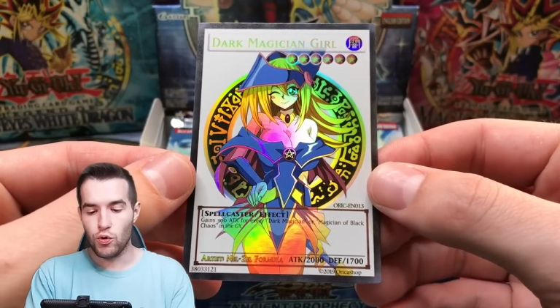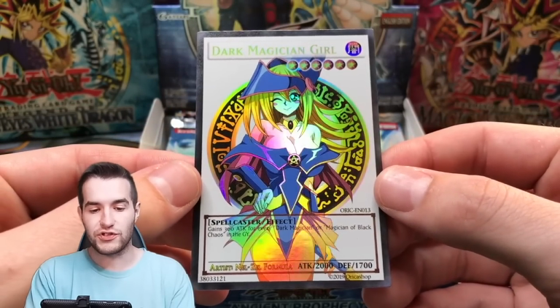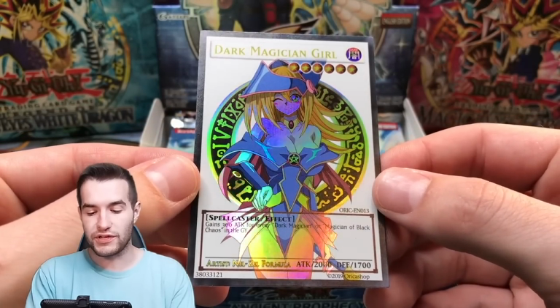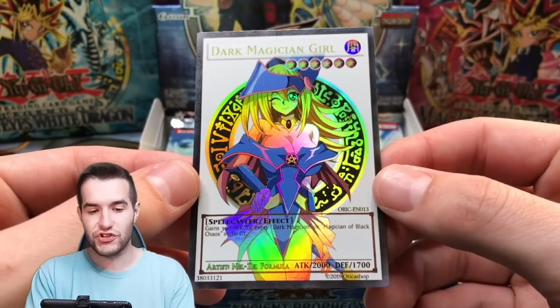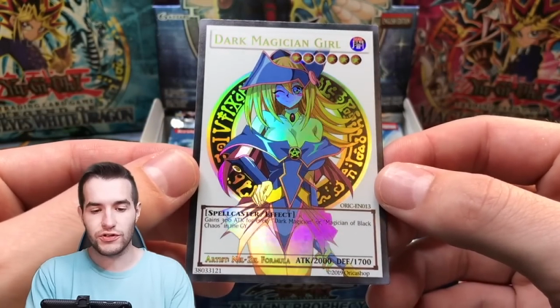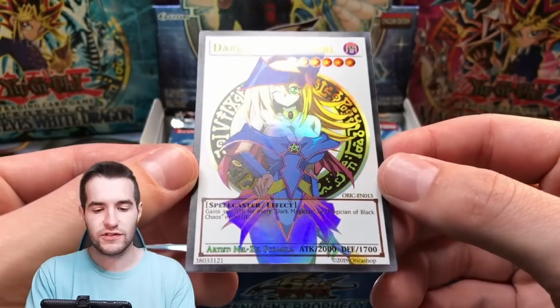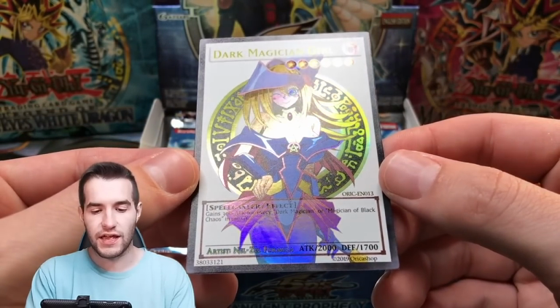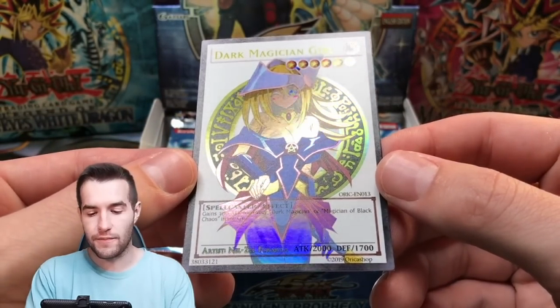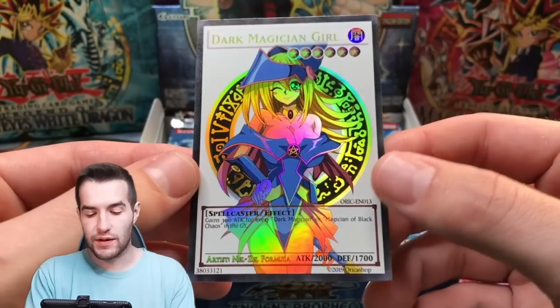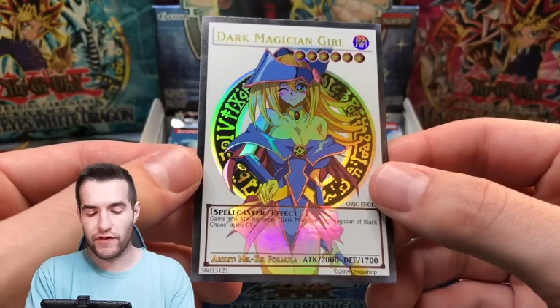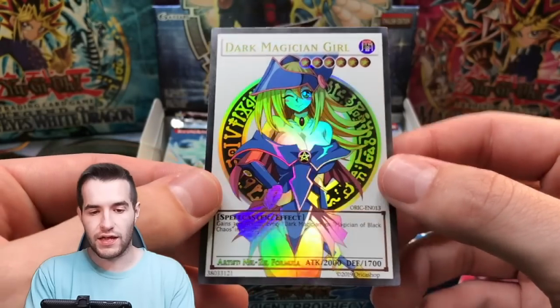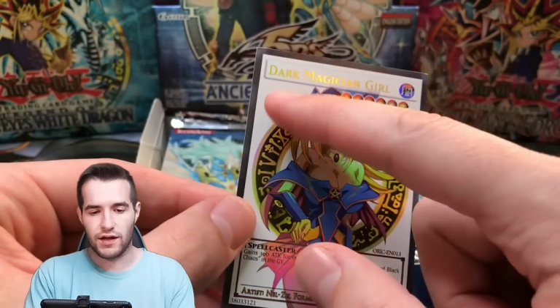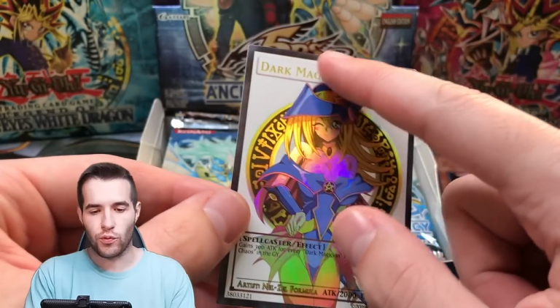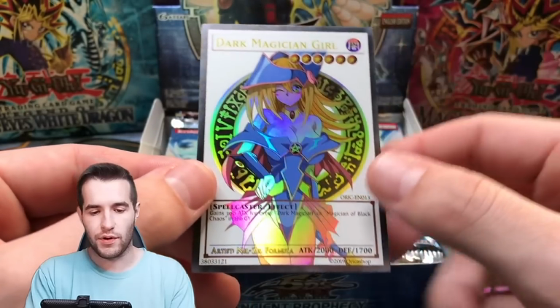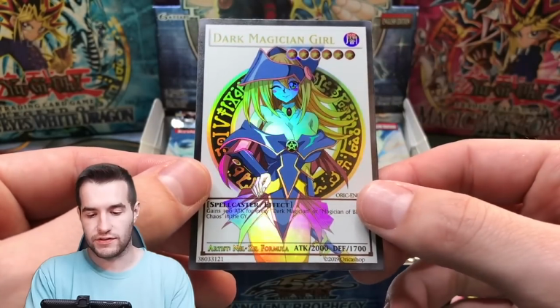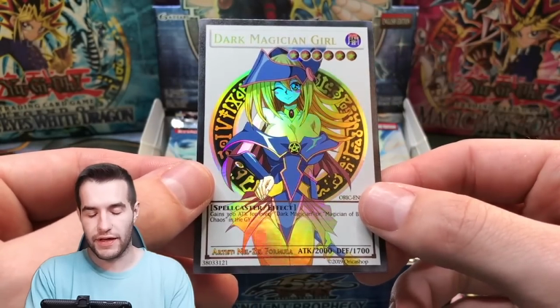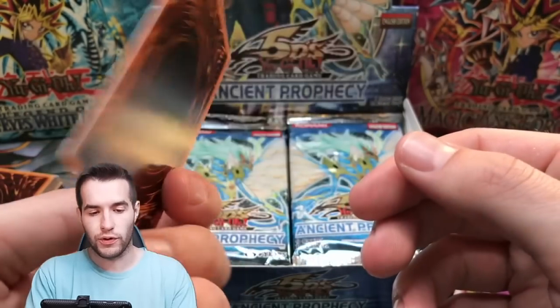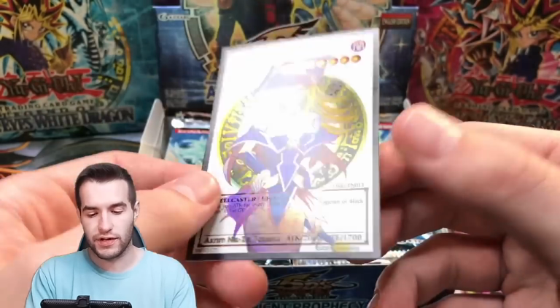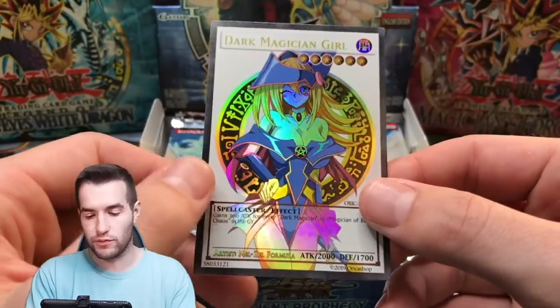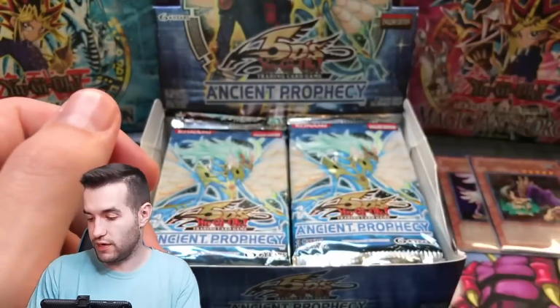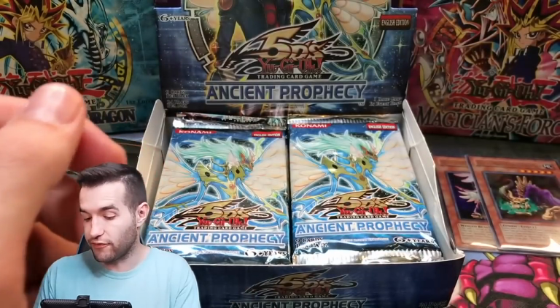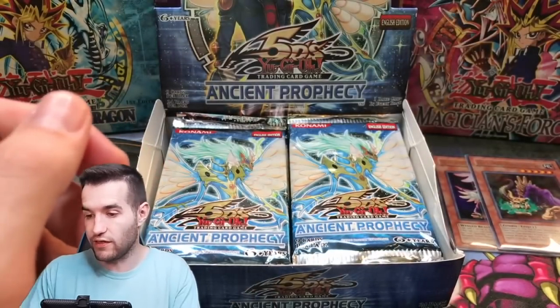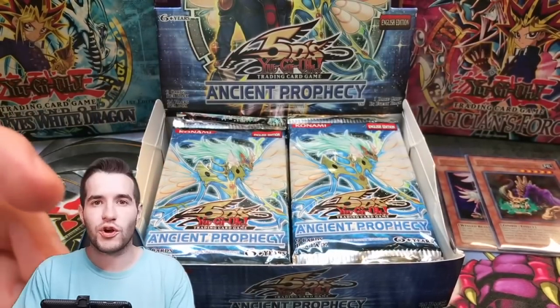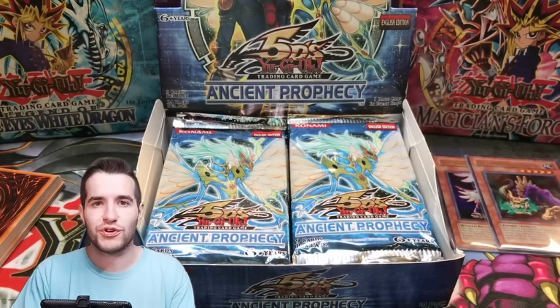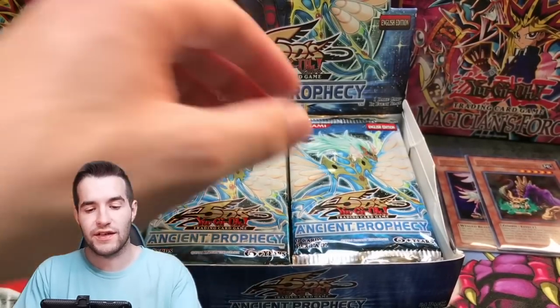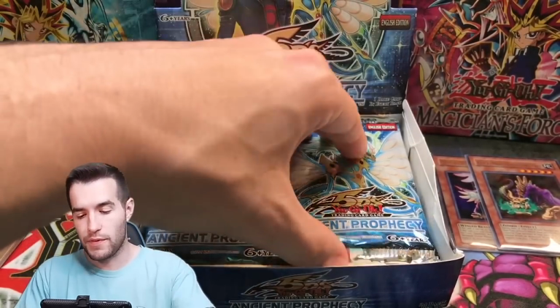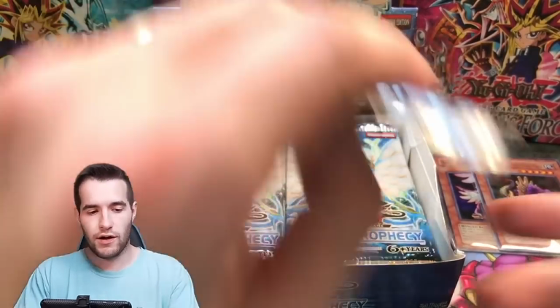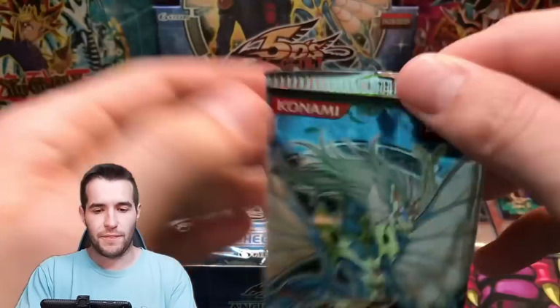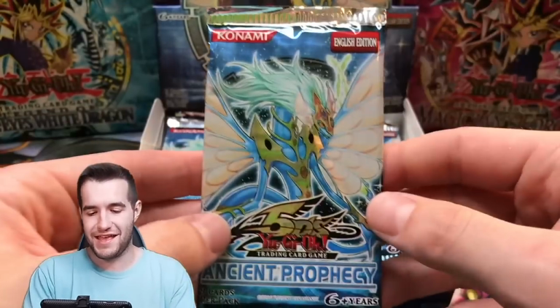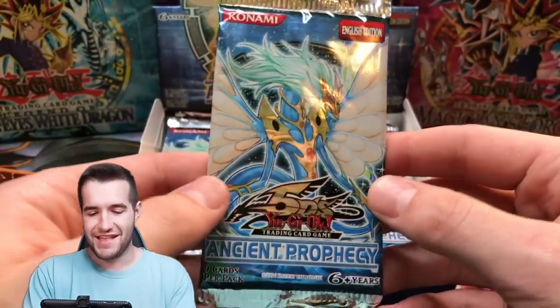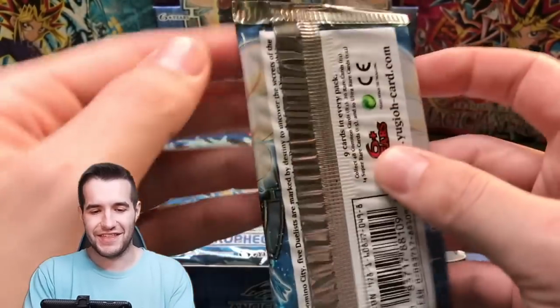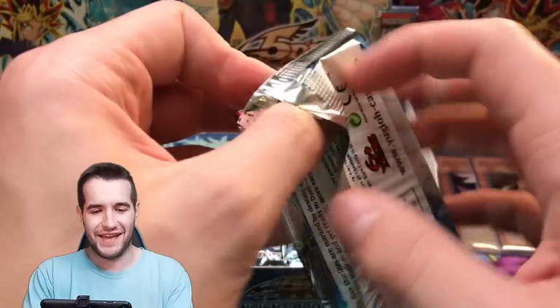We have a Dark Magician Girl Orica. This looks like more of a normal type monster. That's a cool one — I'm sure you guys will definitely love that. A lot of Dark Magician Girl fans out there.